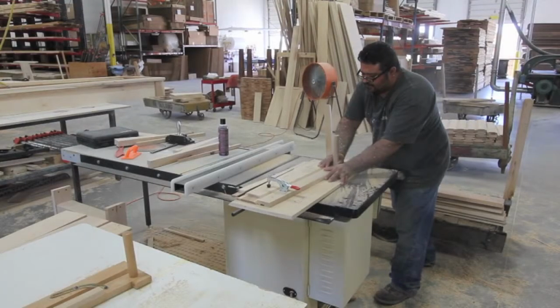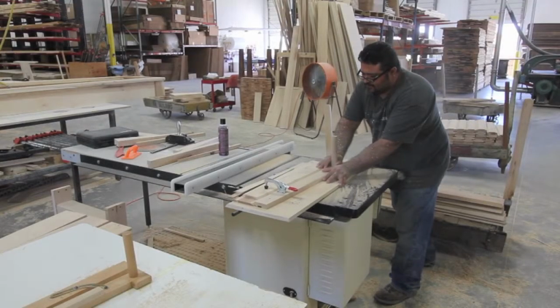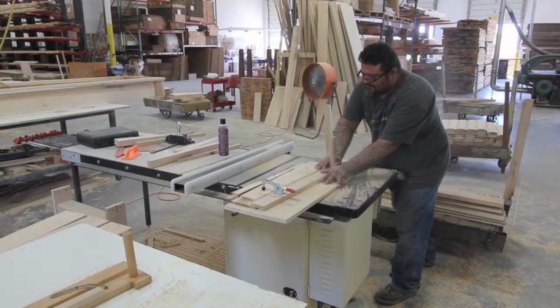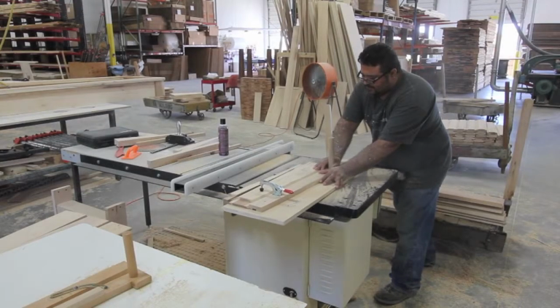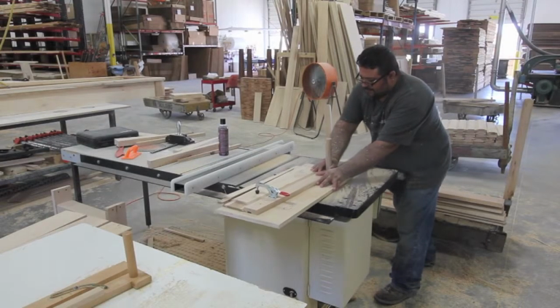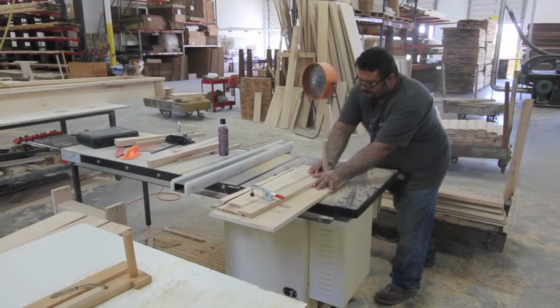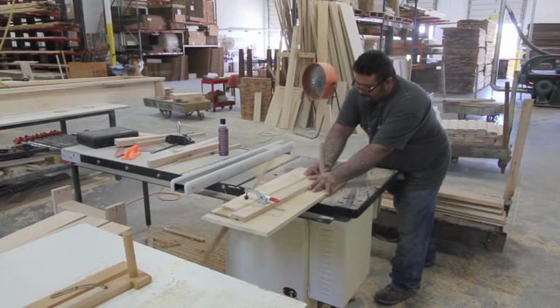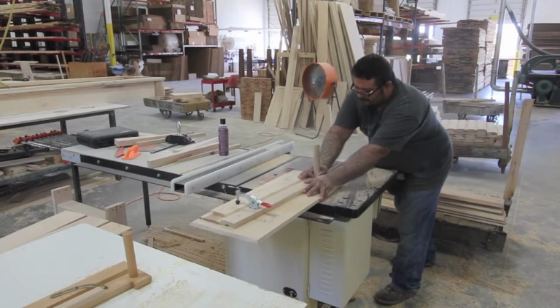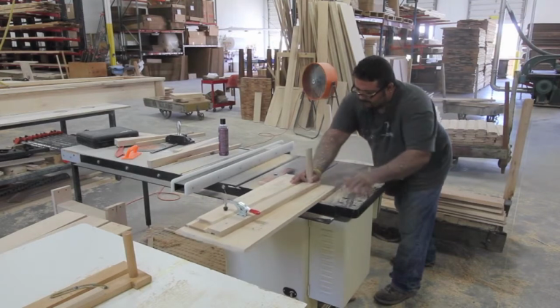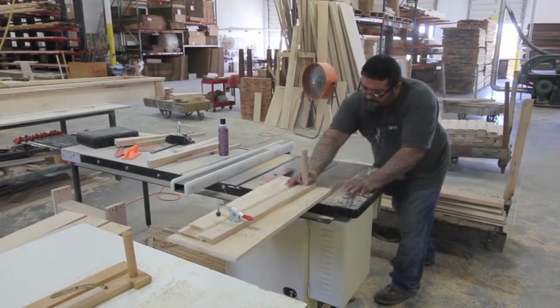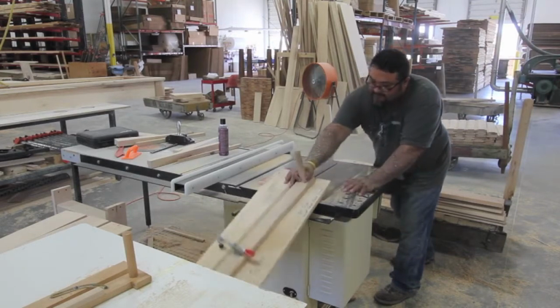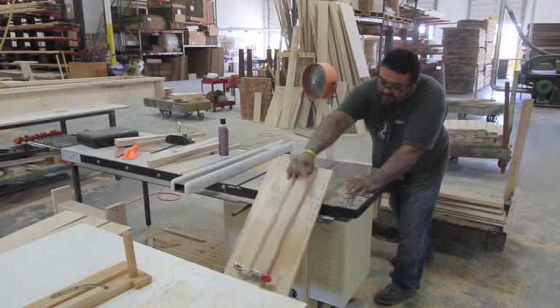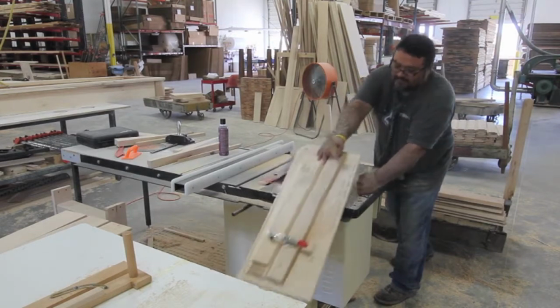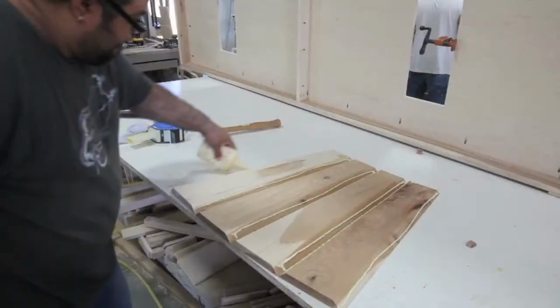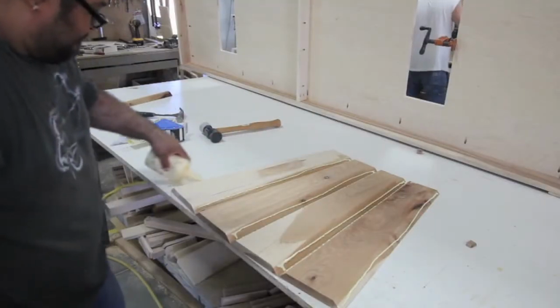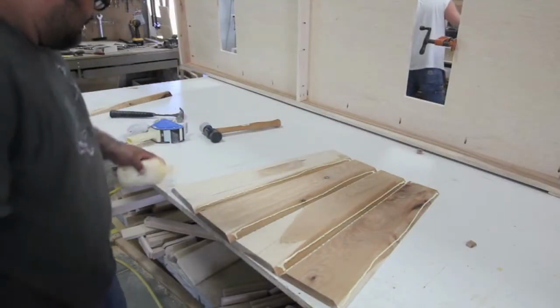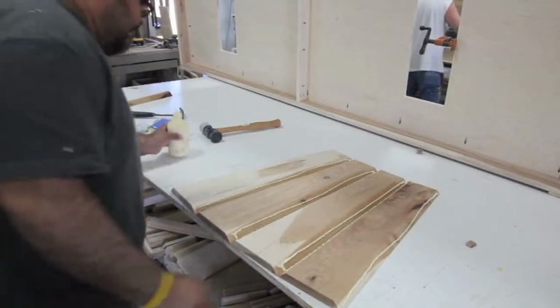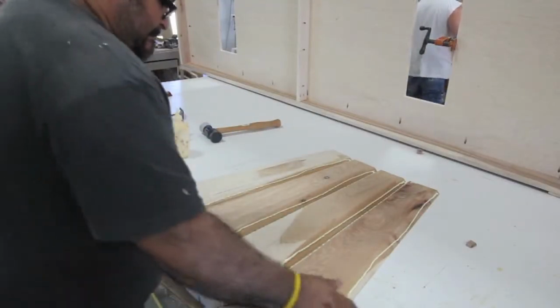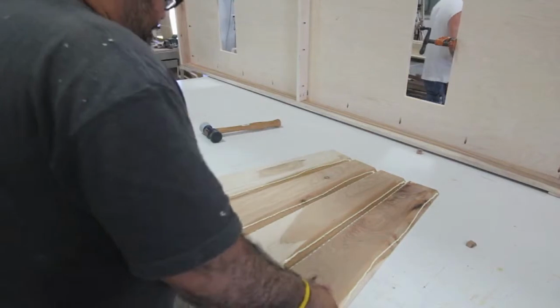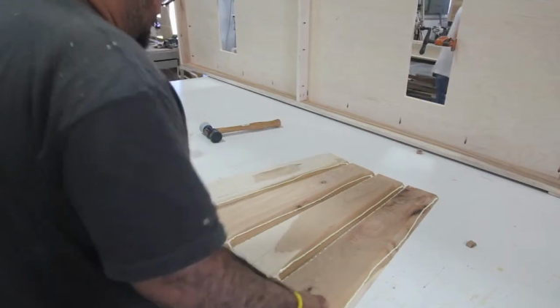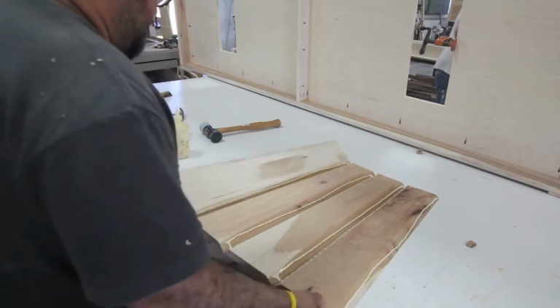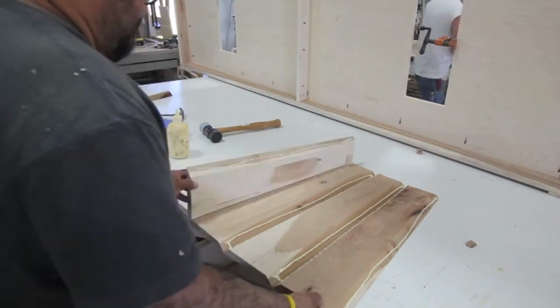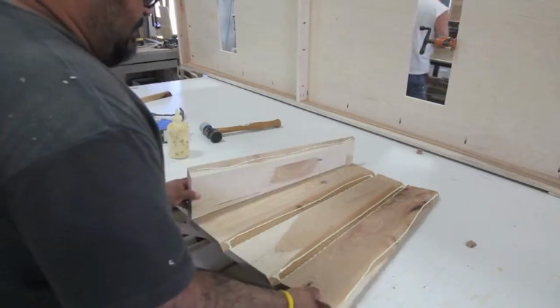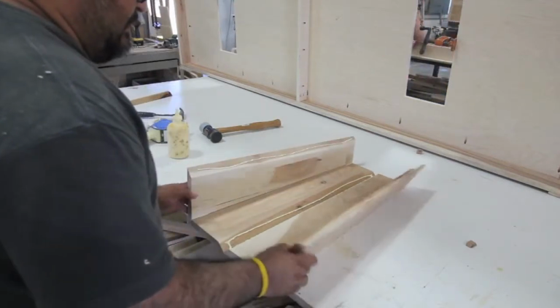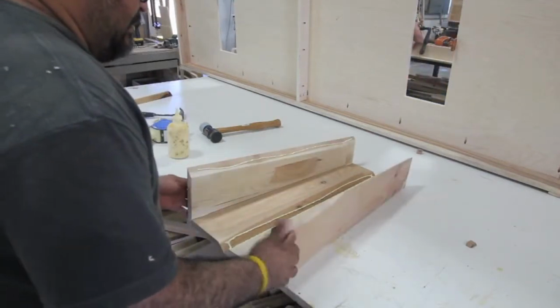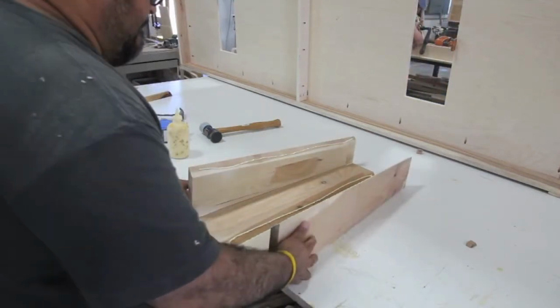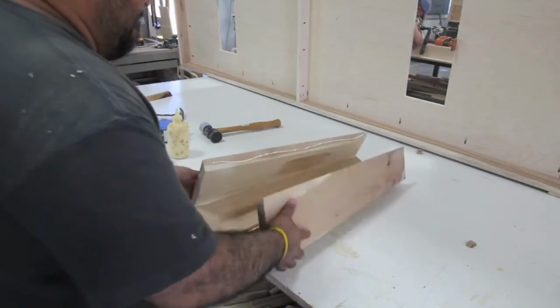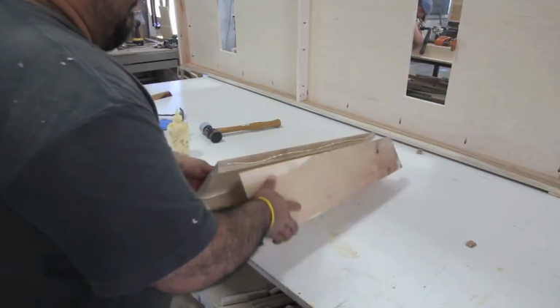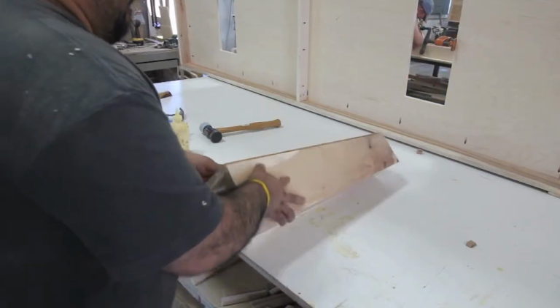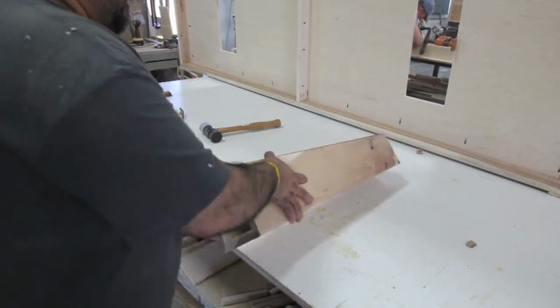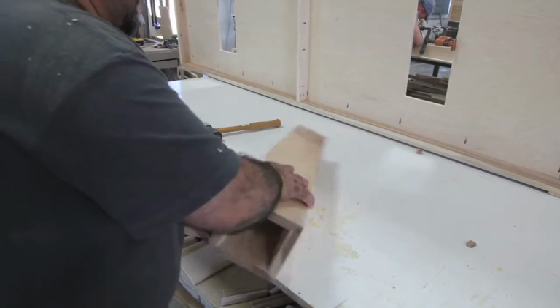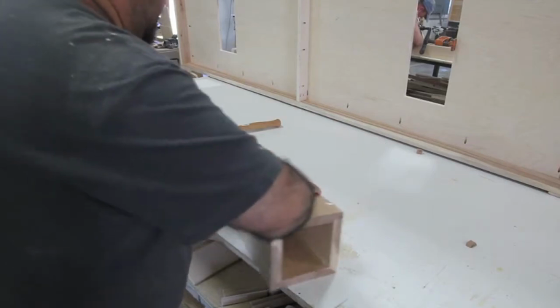When it comes to the cabinetry, all of the cabinets are made by hand by one master furniture maker. Here you see Jose gluing up the legs. This wood has been hand selected in color and grain match. These are all being done by hand.